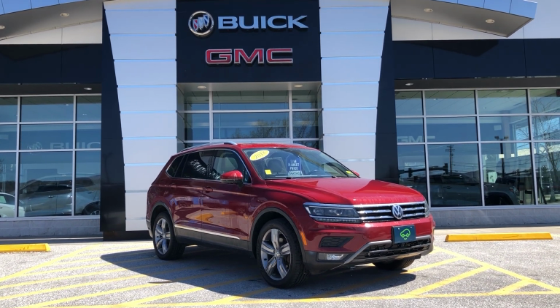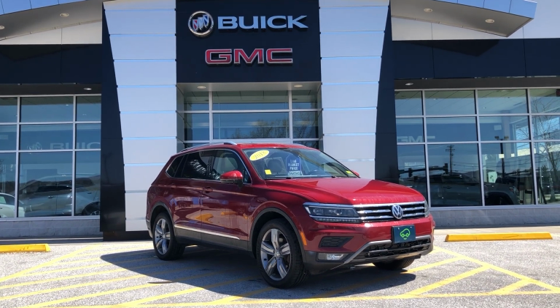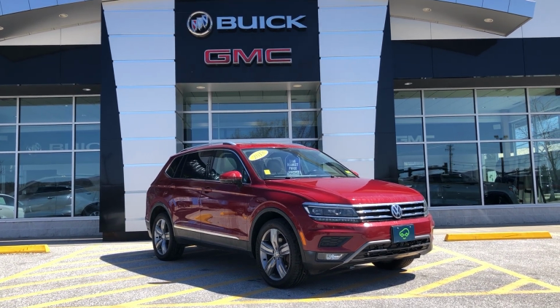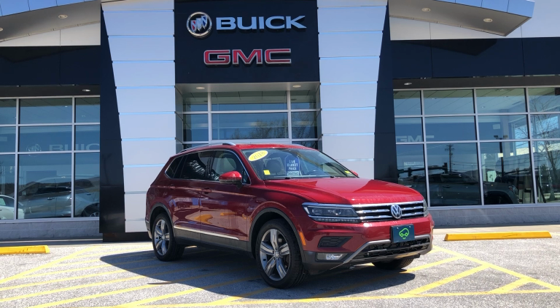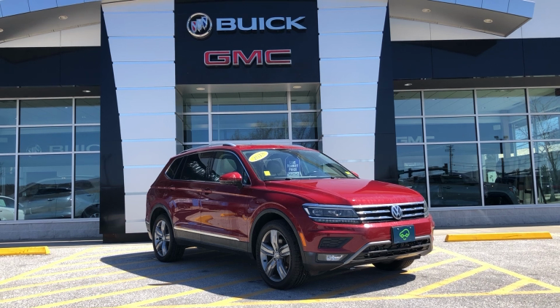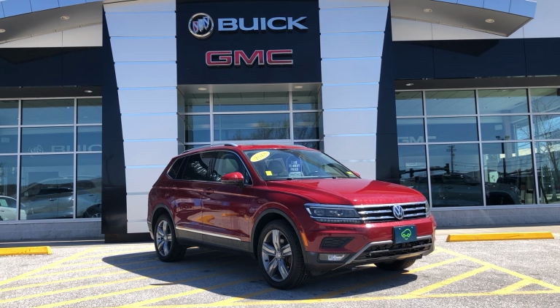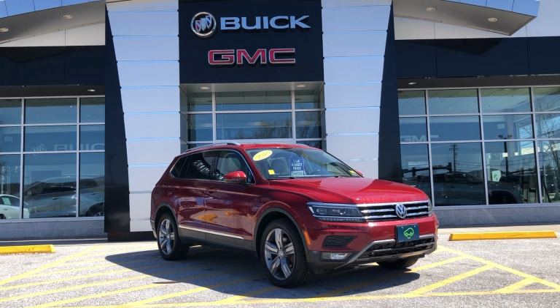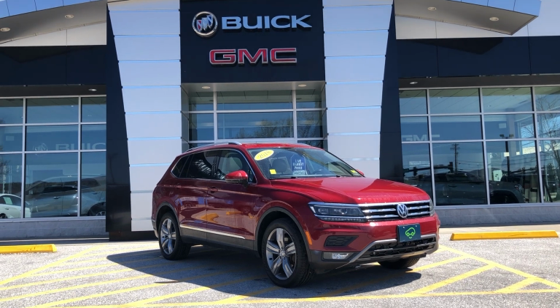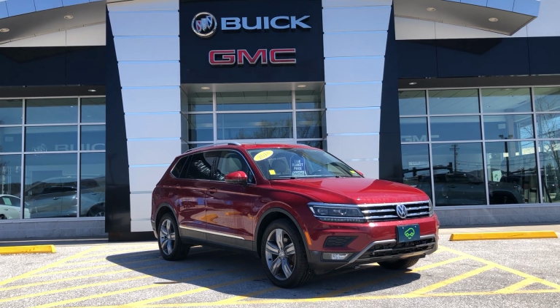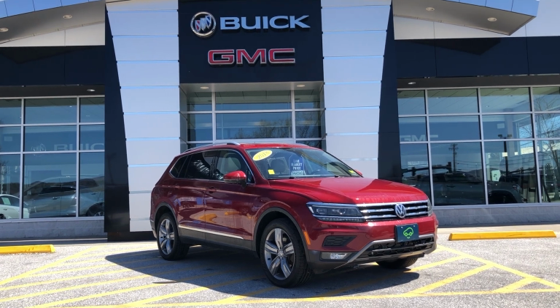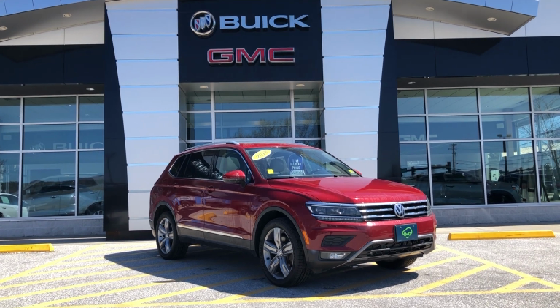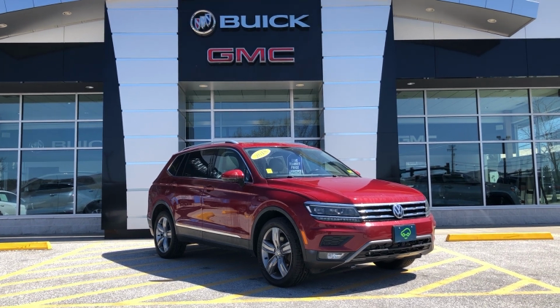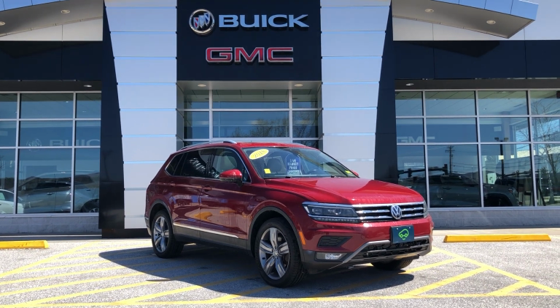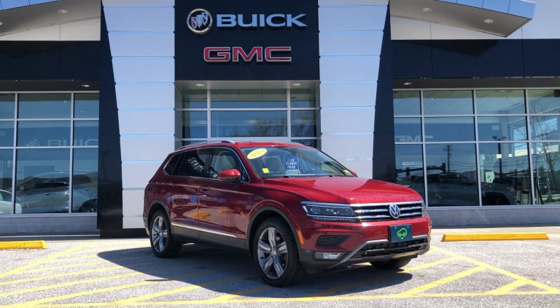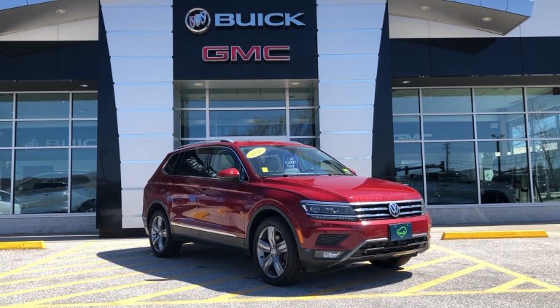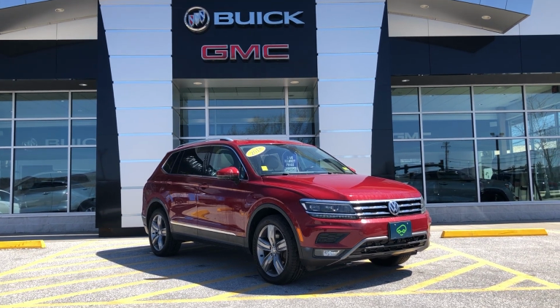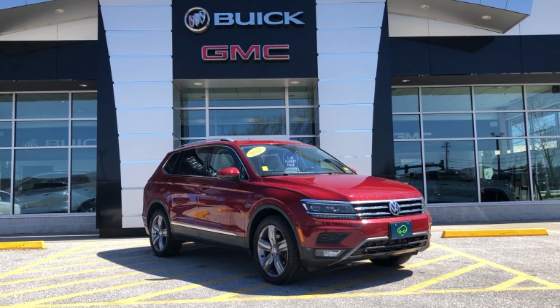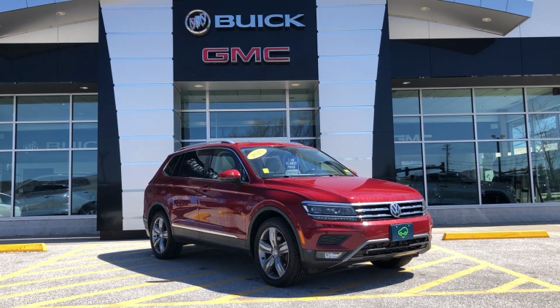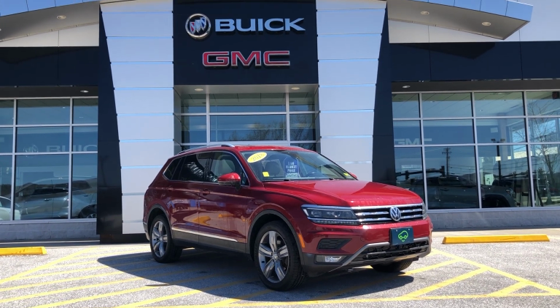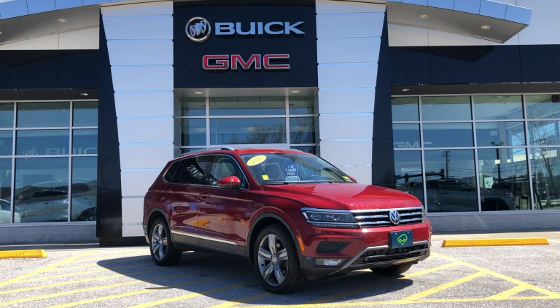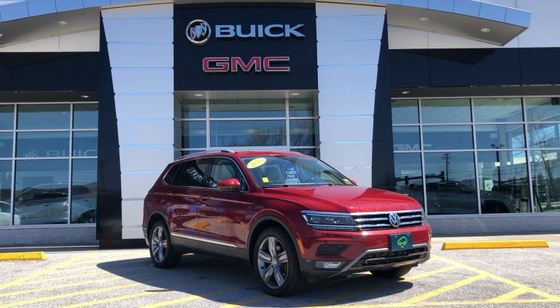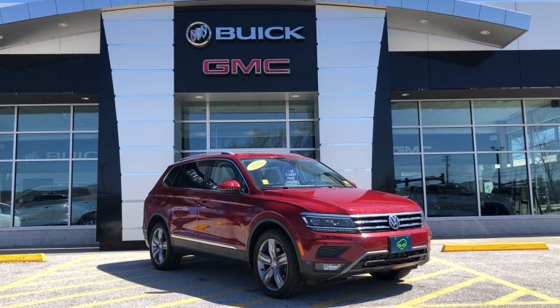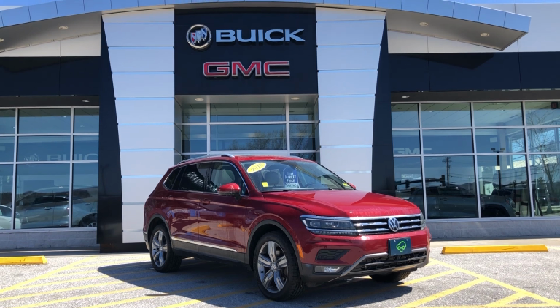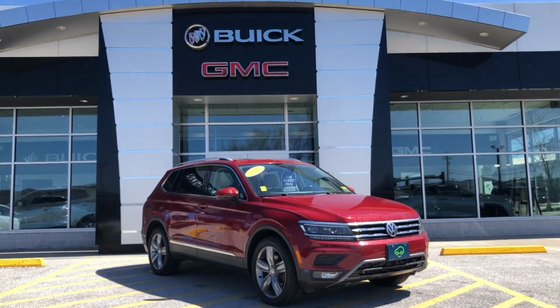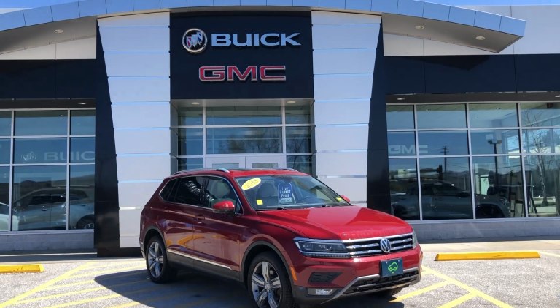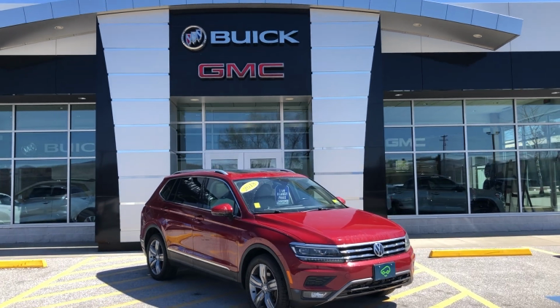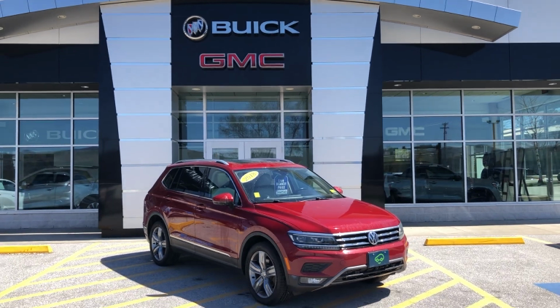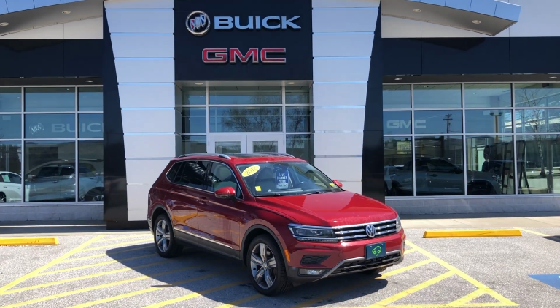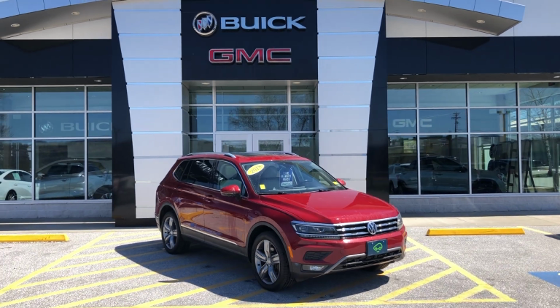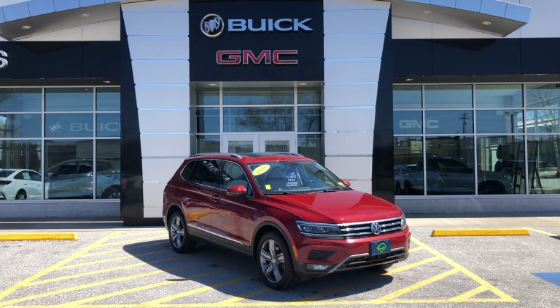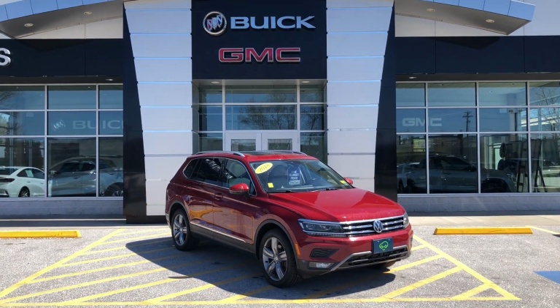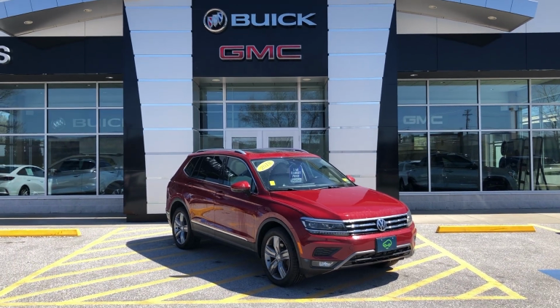Beautiful vehicle. I really like the color. It's only got 53,000 miles or so. We've got it priced pretty aggressively at $22,465. This is an all-wheel drive vehicle.